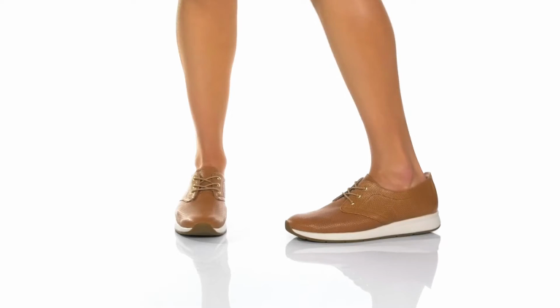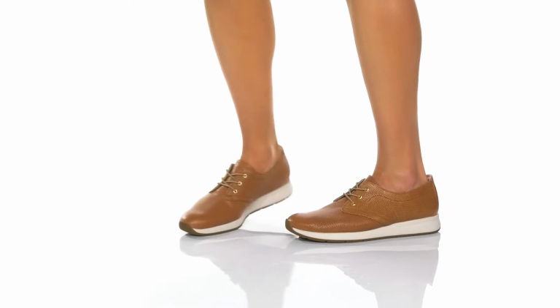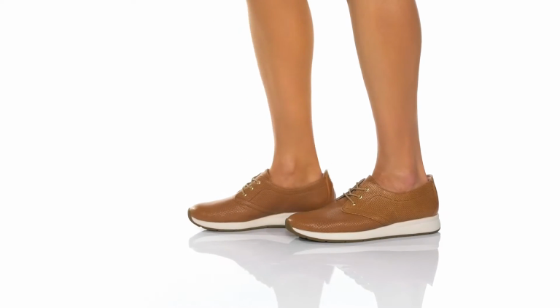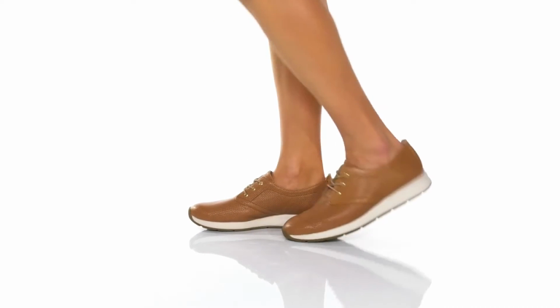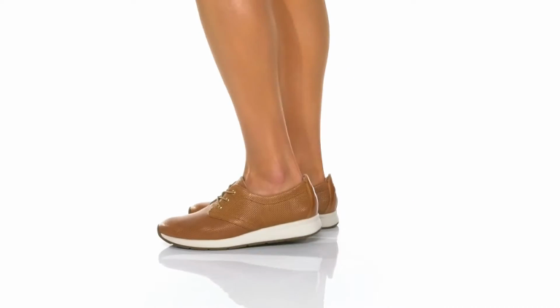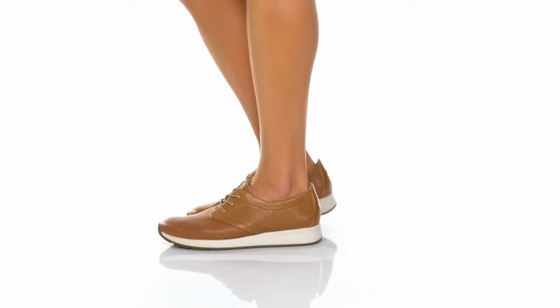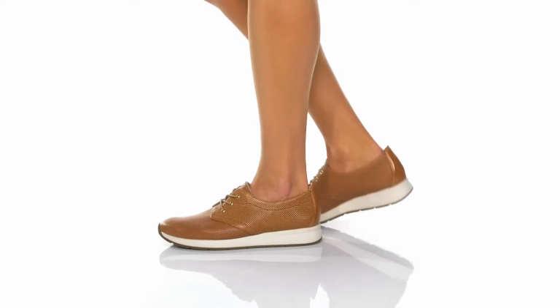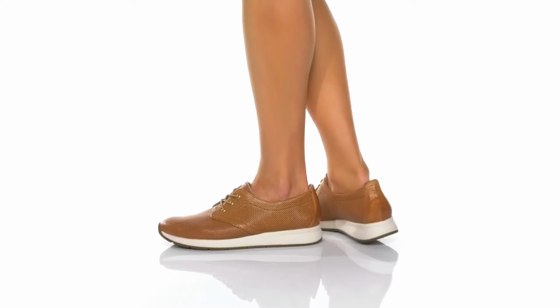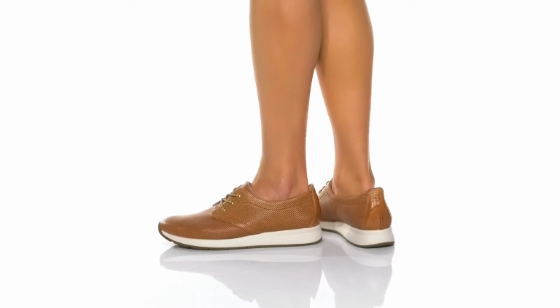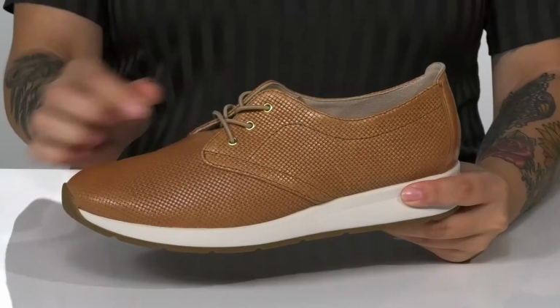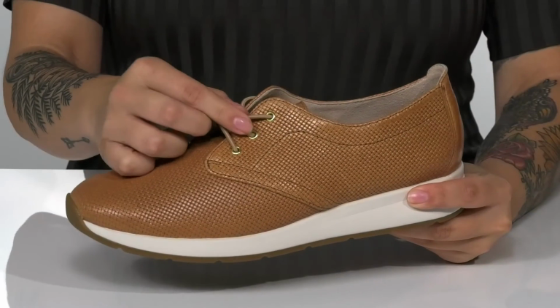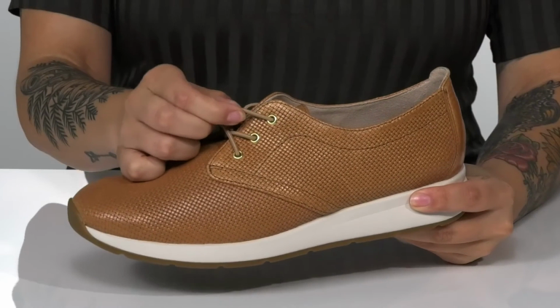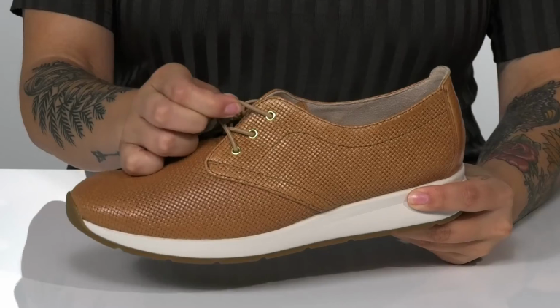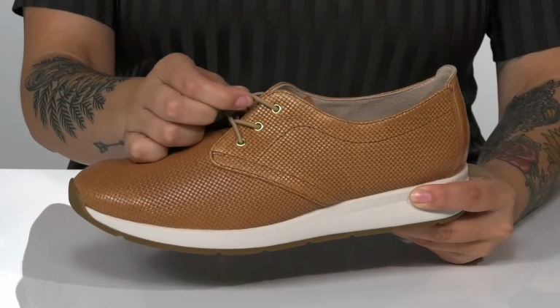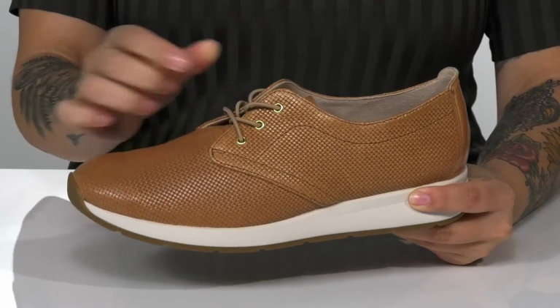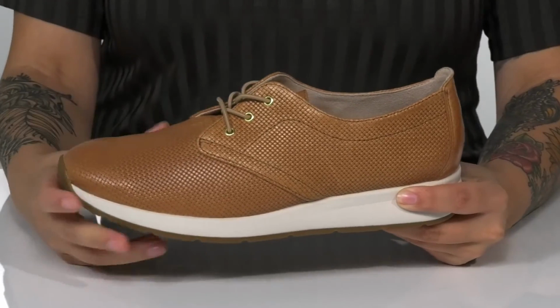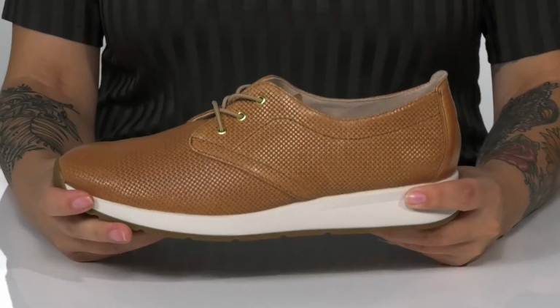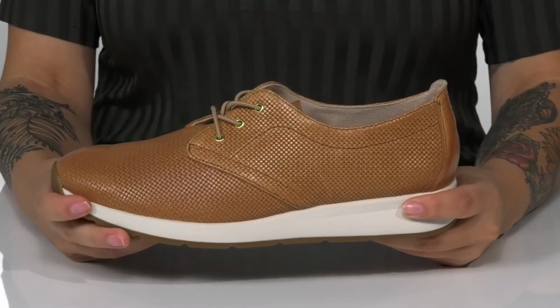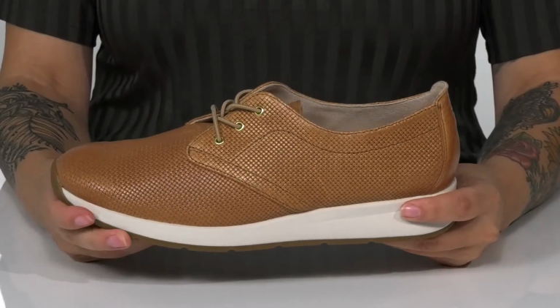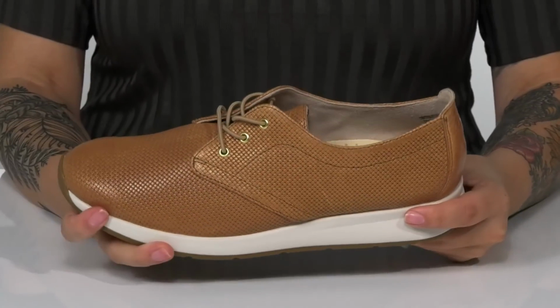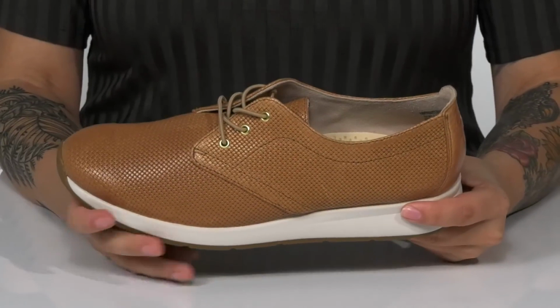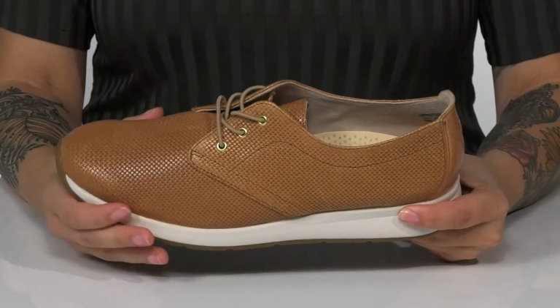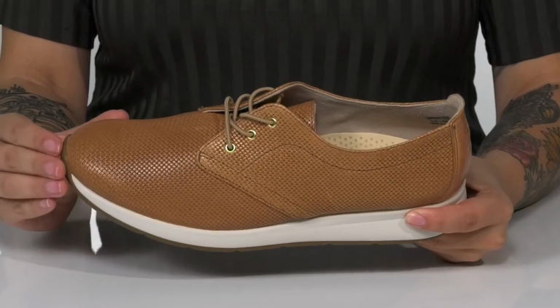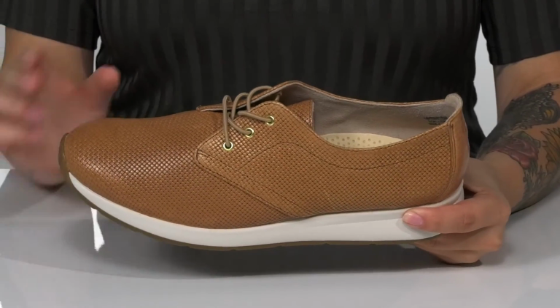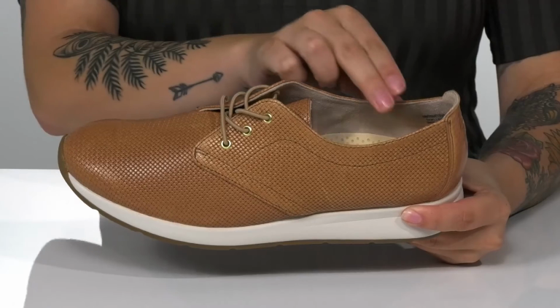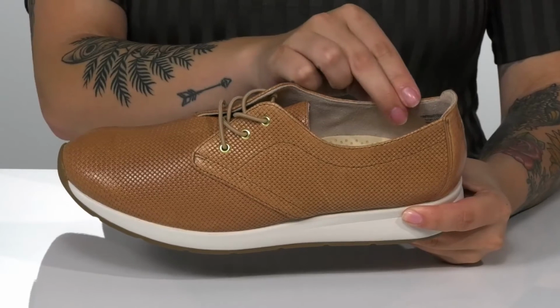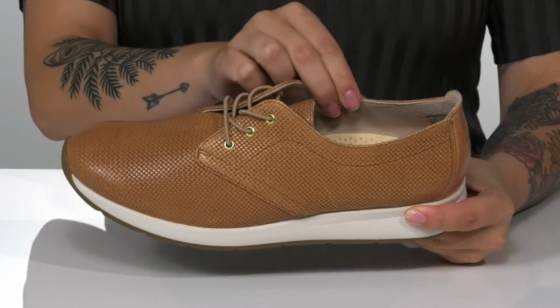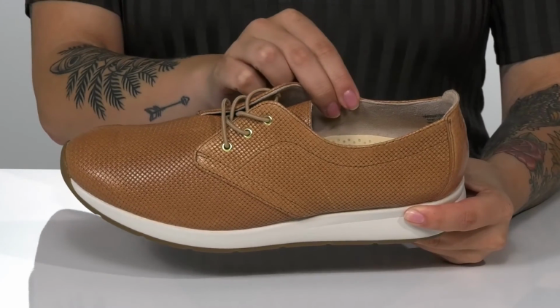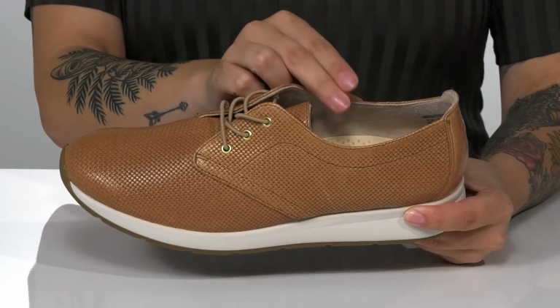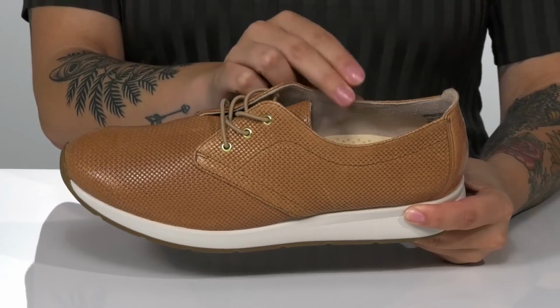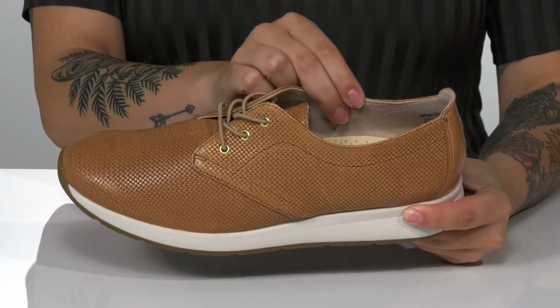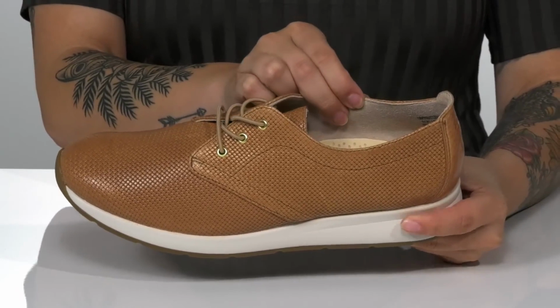These sweet sneakers have a woven, embossed leather upper. There are bungee laces allowing you to slip these on very easily. There is an almond toe silhouette with a soft inner lining that's going to feel great against the skin.